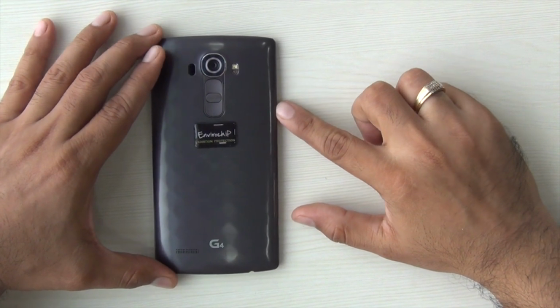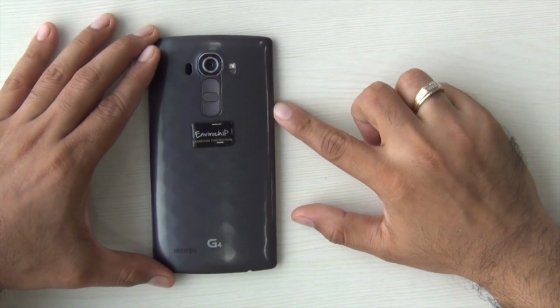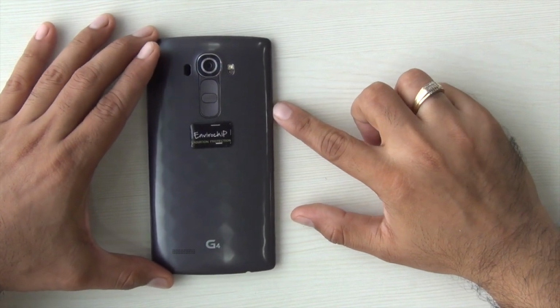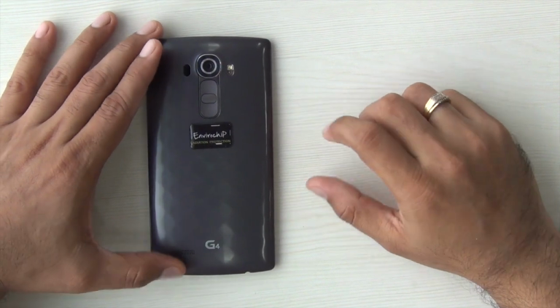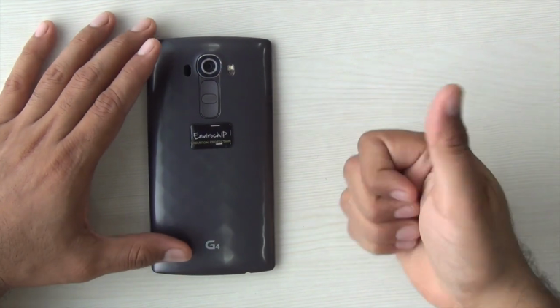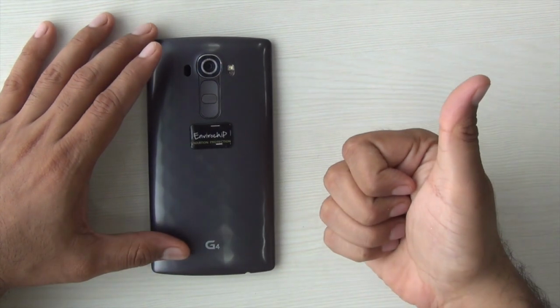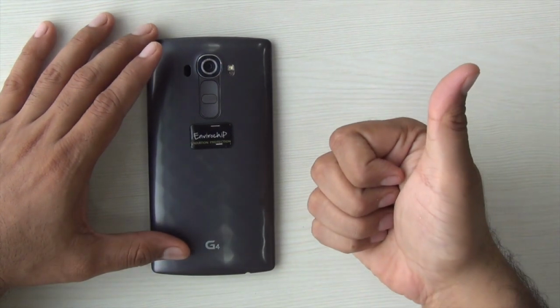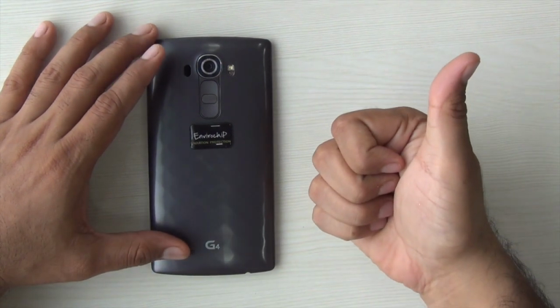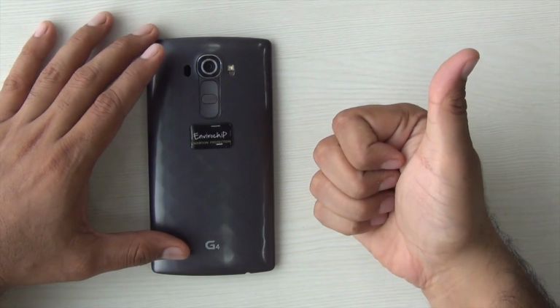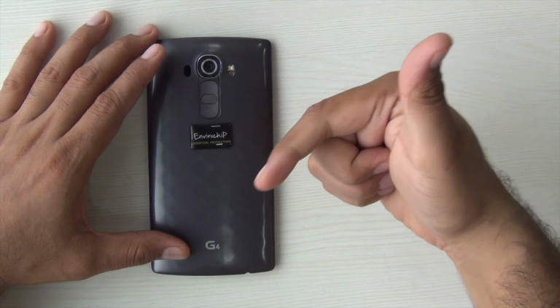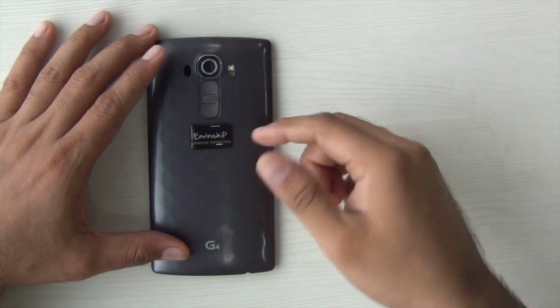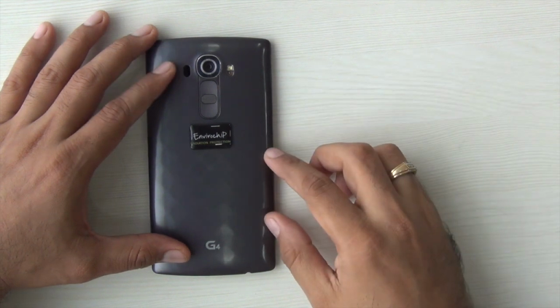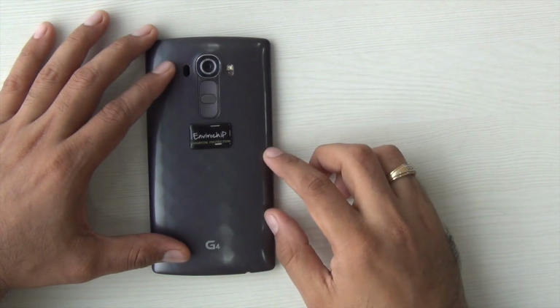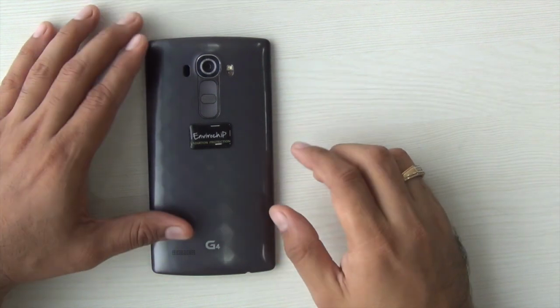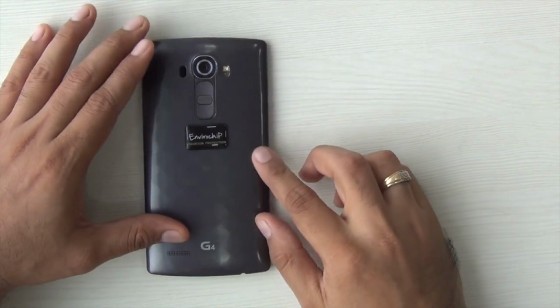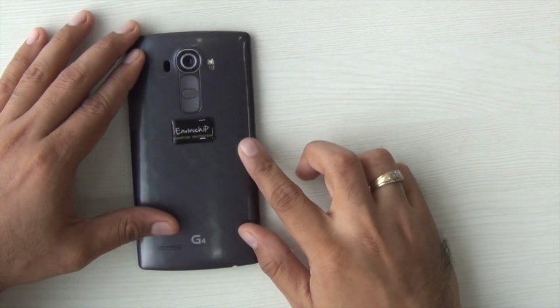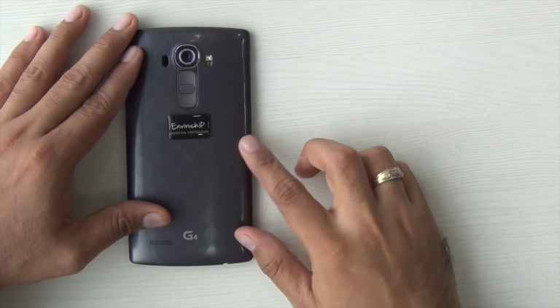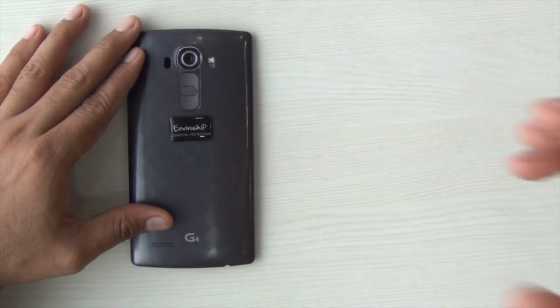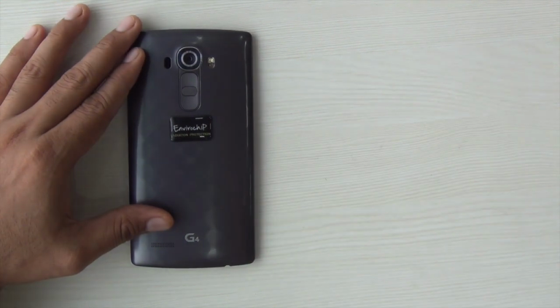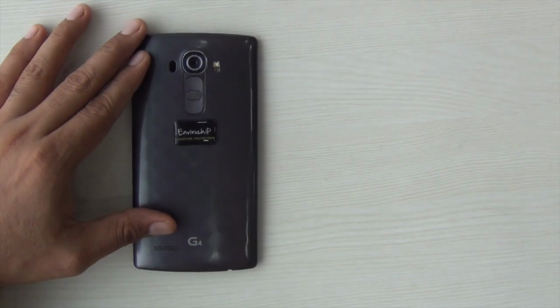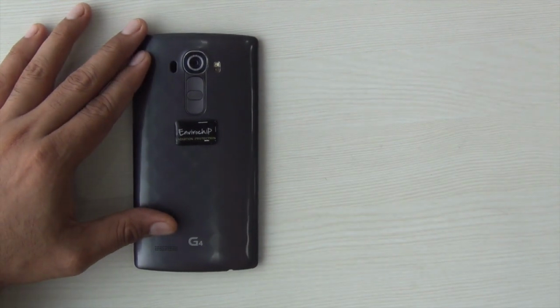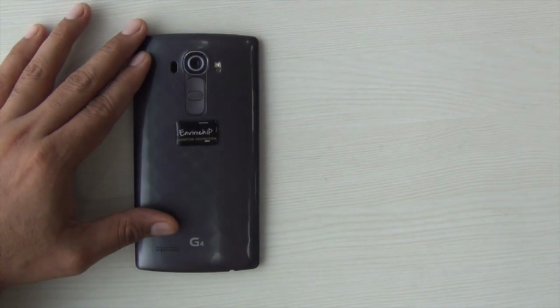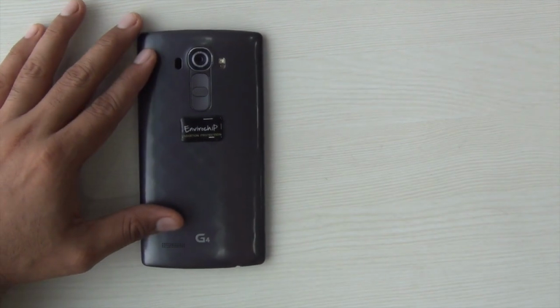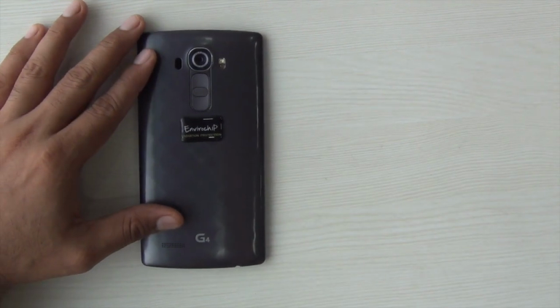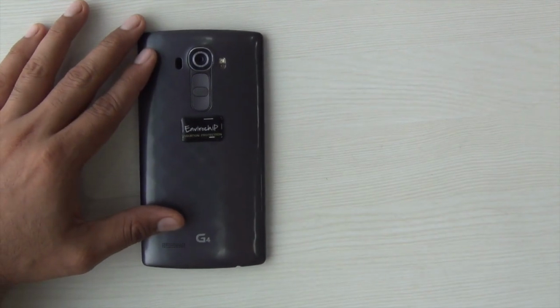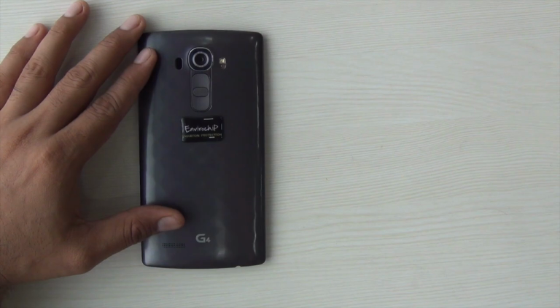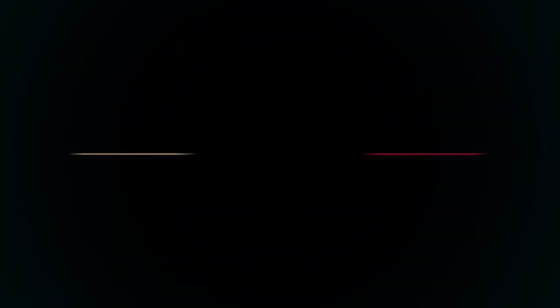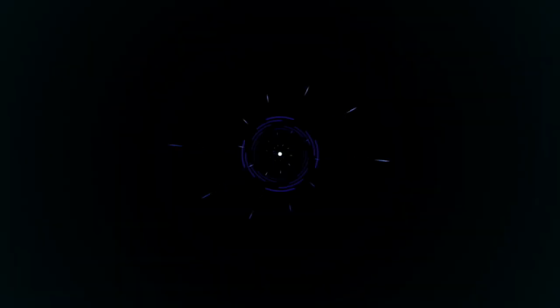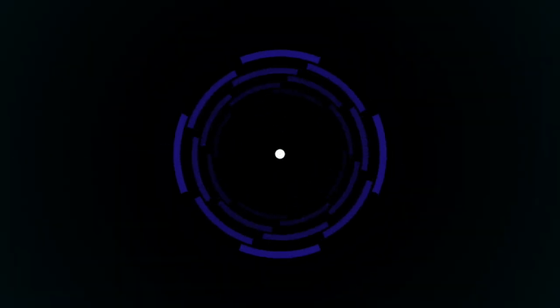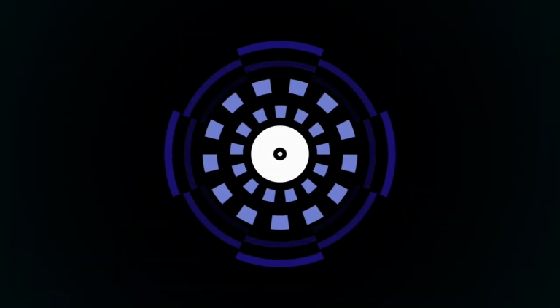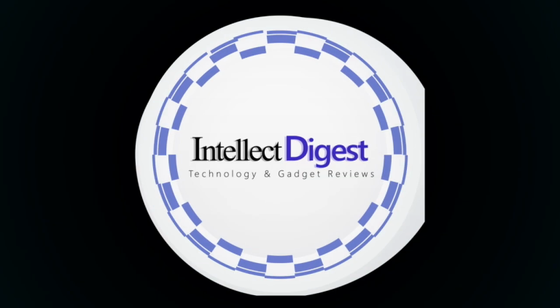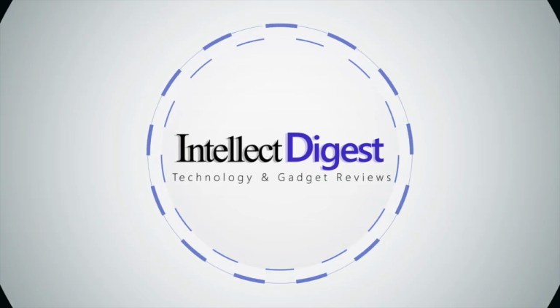This is all we have on this one. If you enjoyed watching it, don't forget to give us a thumbs up by pressing the like button below, and for latest video updates from Intelliq Digest, make sure you hit the red subscribe button. I hope to see you in my next video. This is your host, Rohit Prahan.